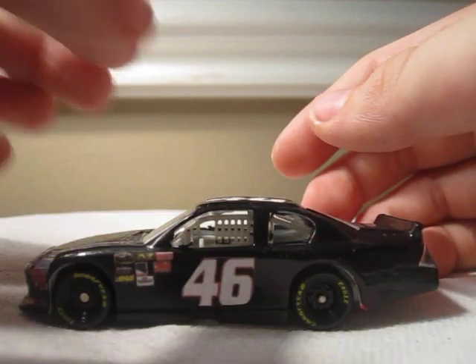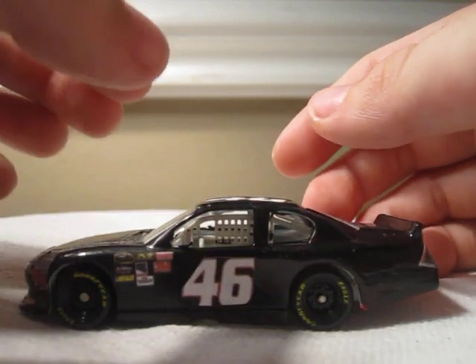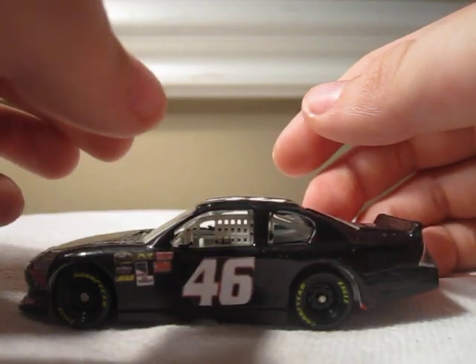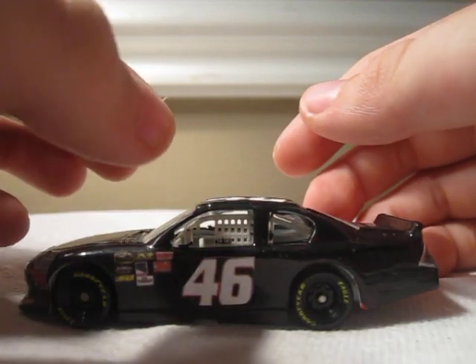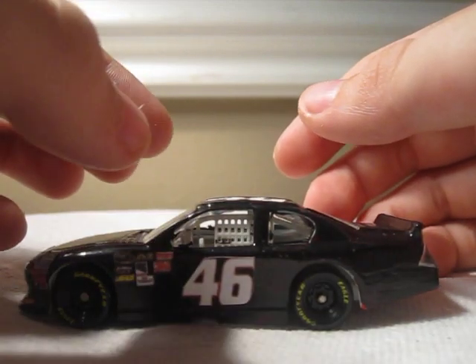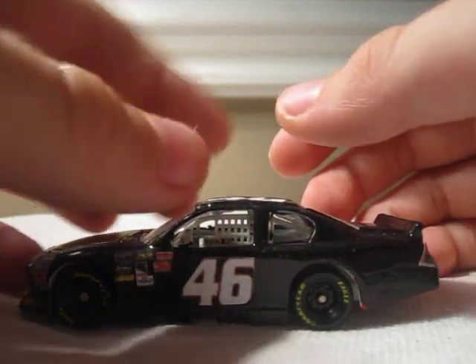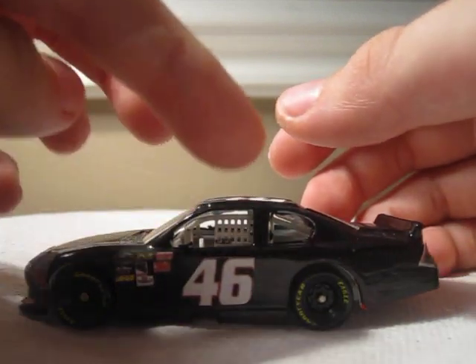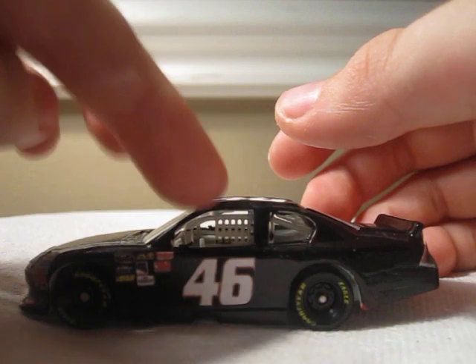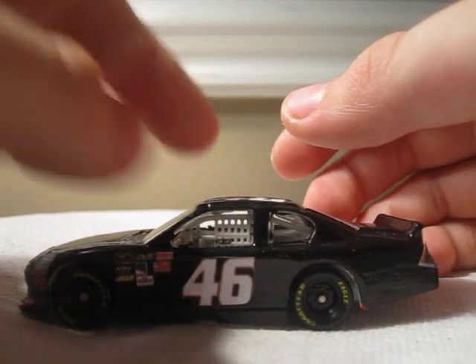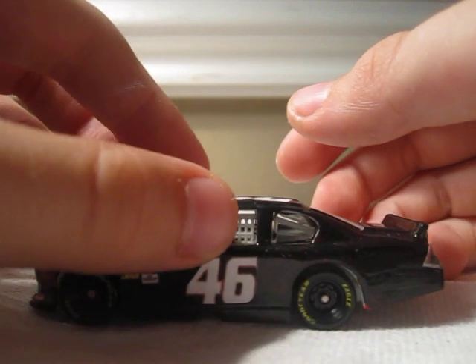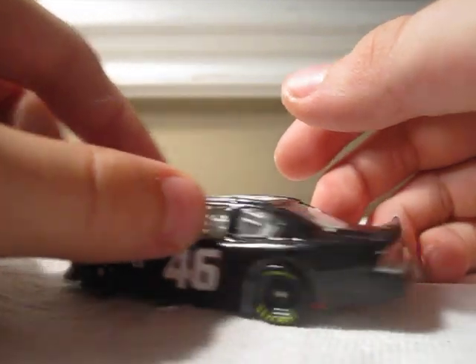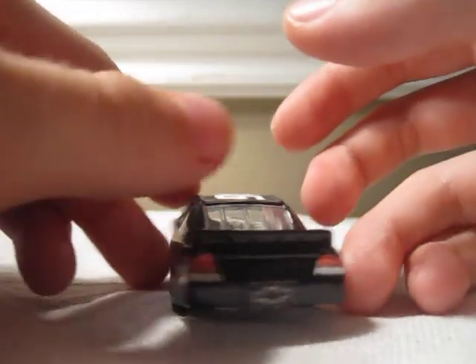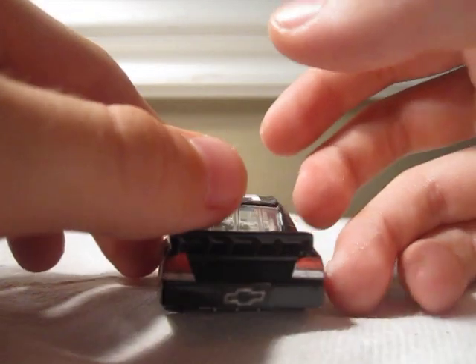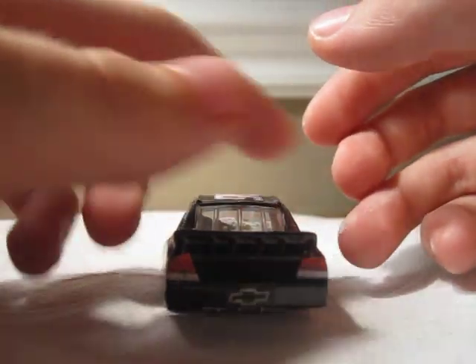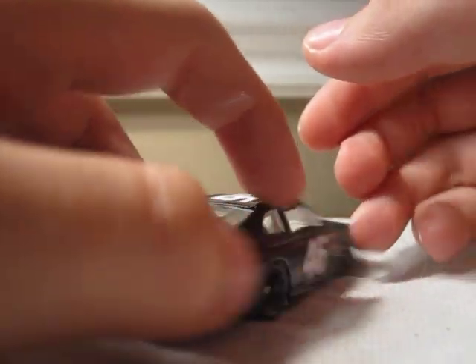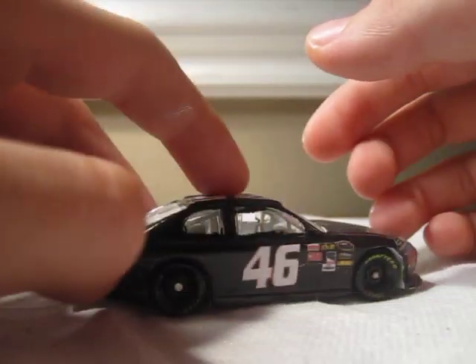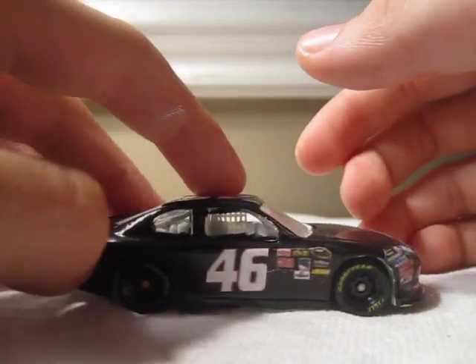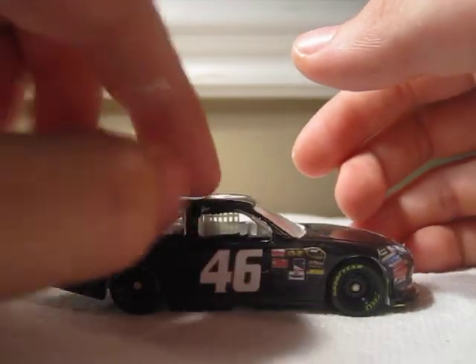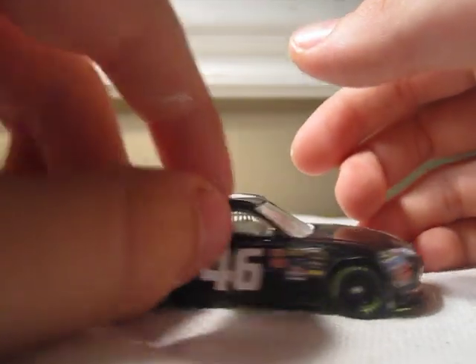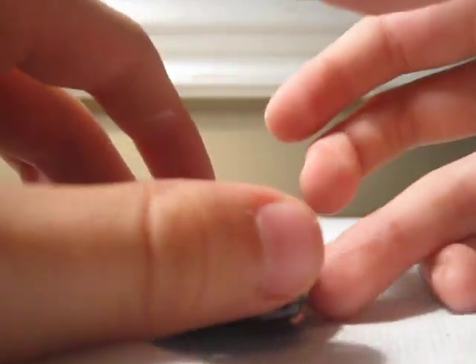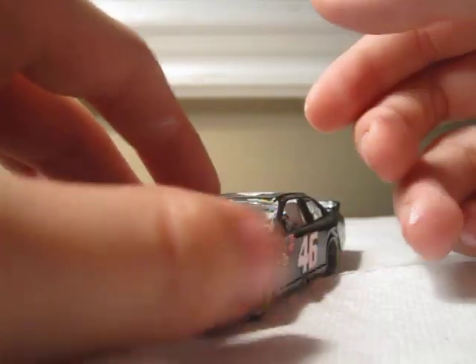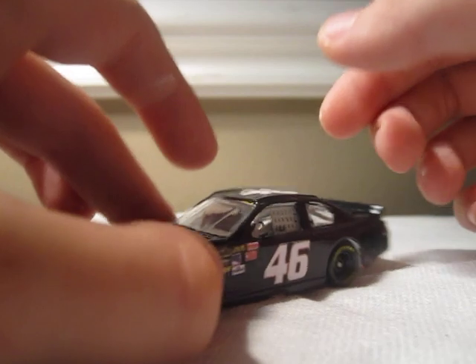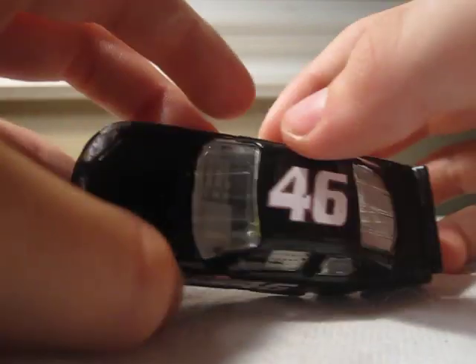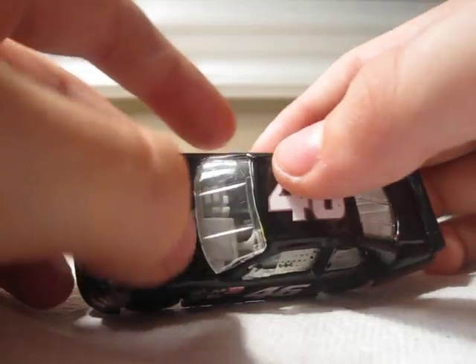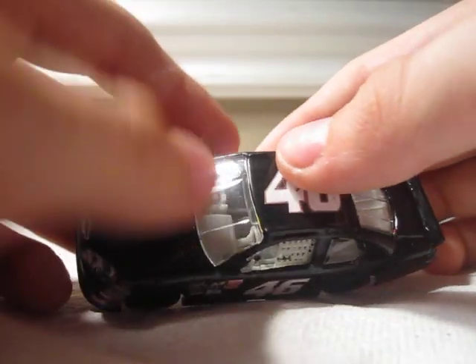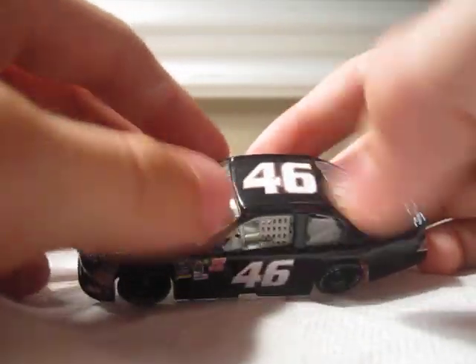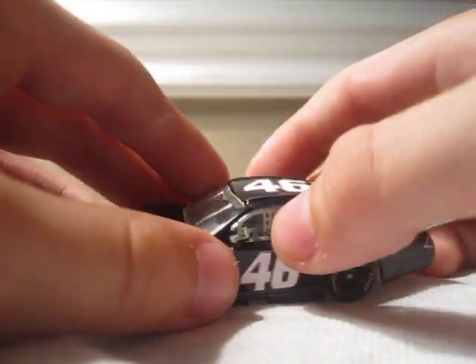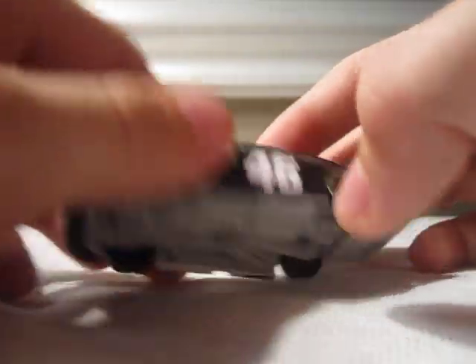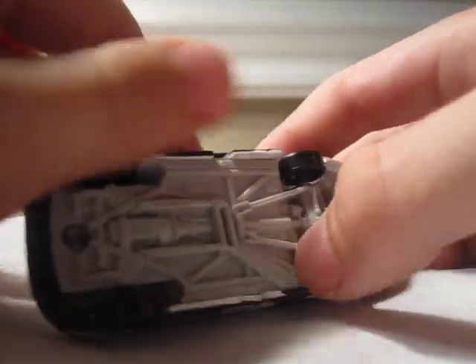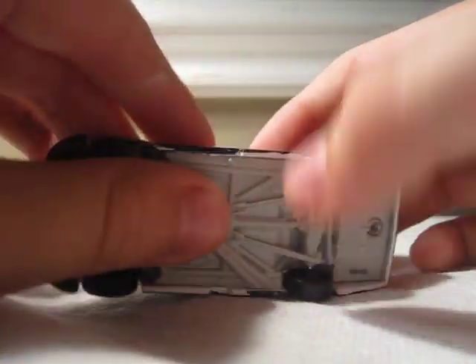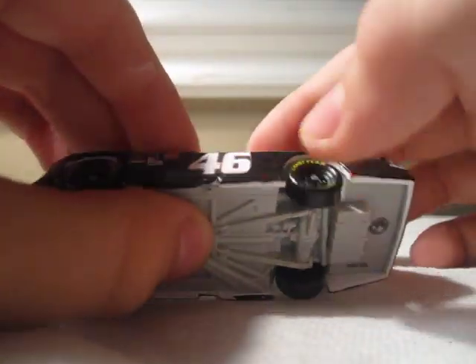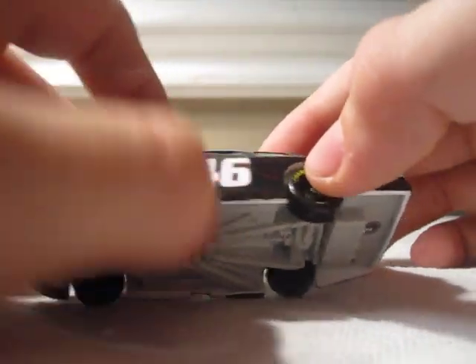Number 46, JJ Yealy, Chevrolet — and the other side's the same. This is a Lionel diecast with a white interior, white window net, white bottom, and black plastic tires.